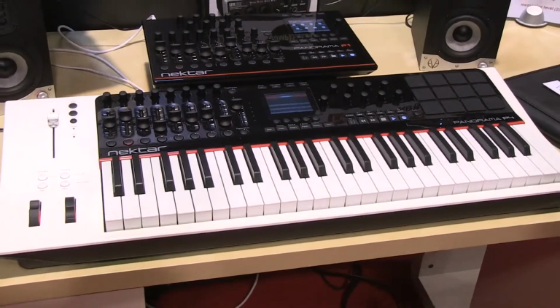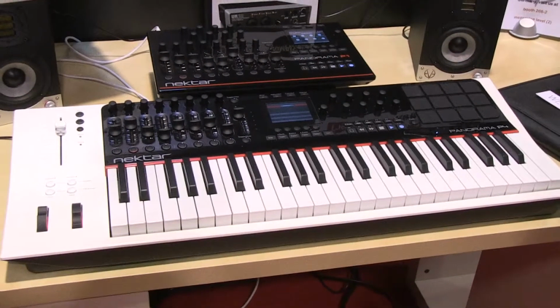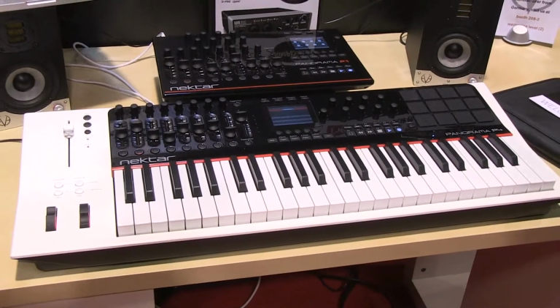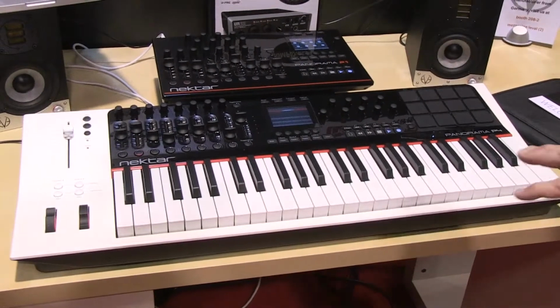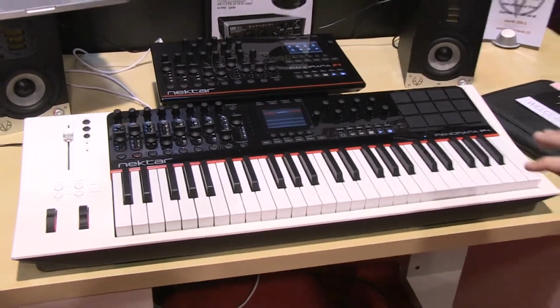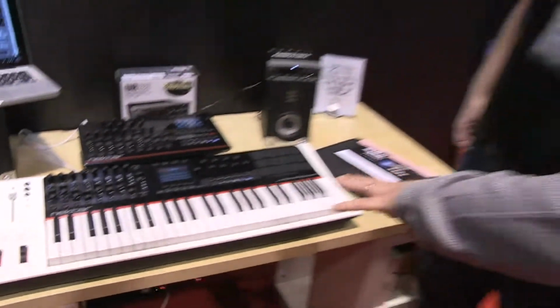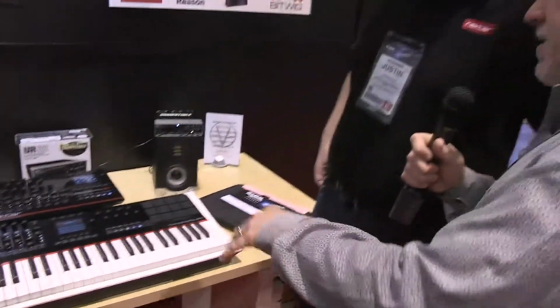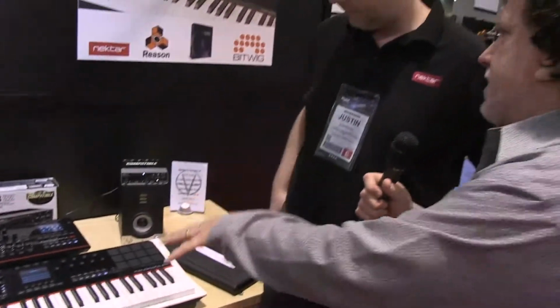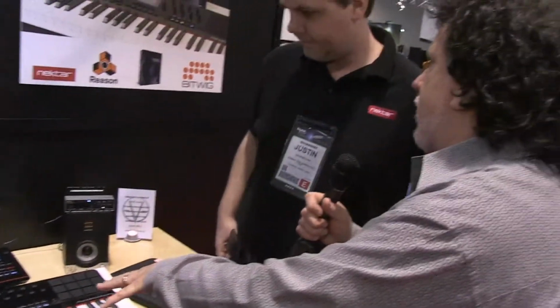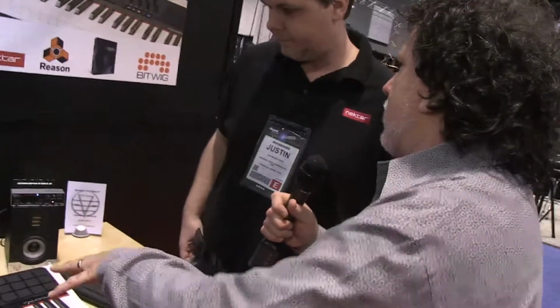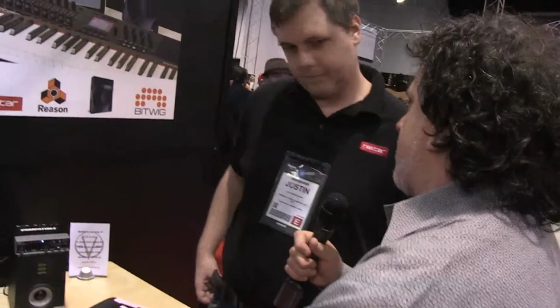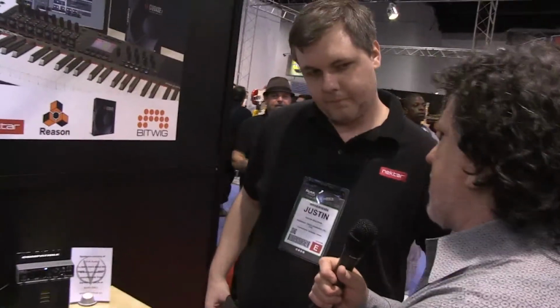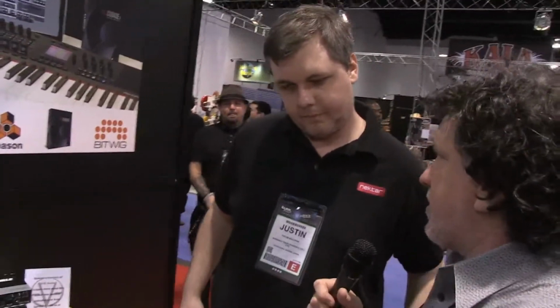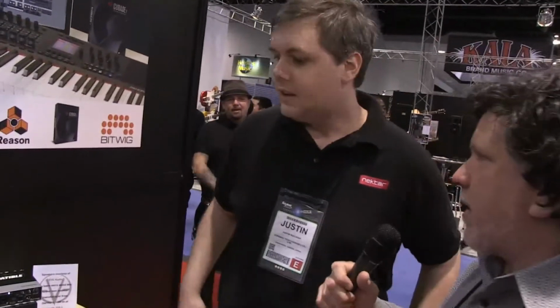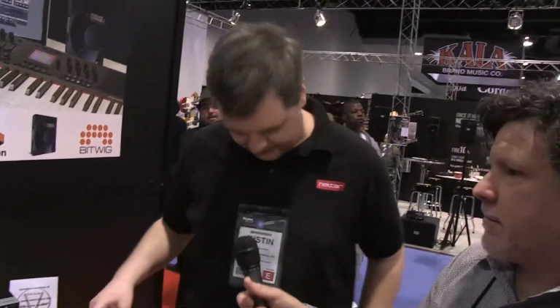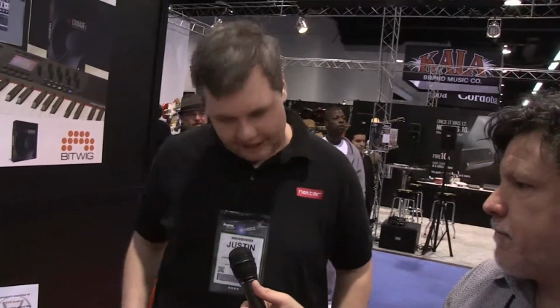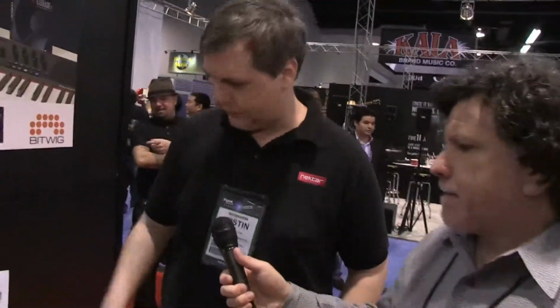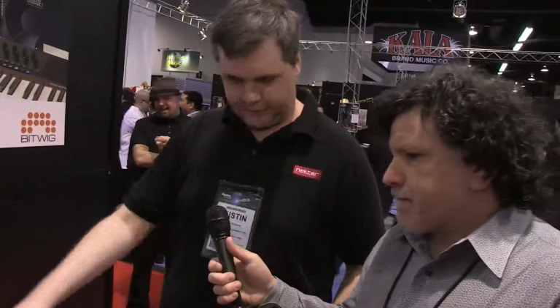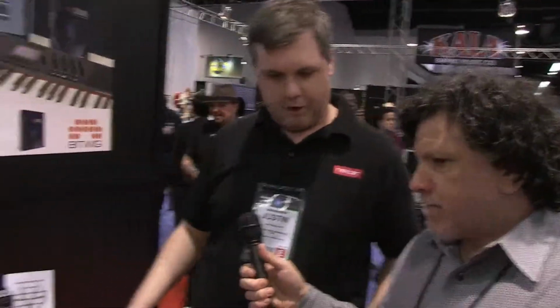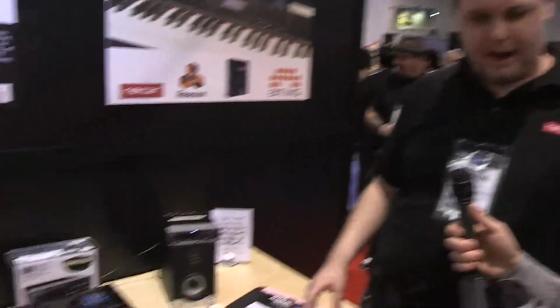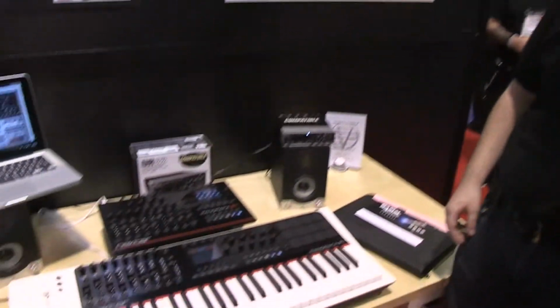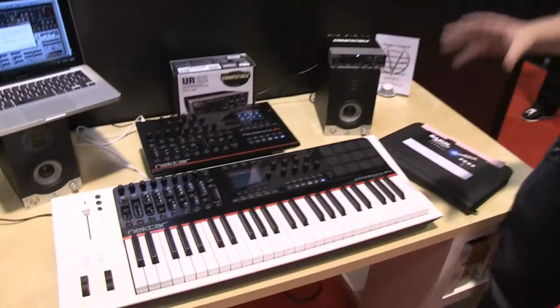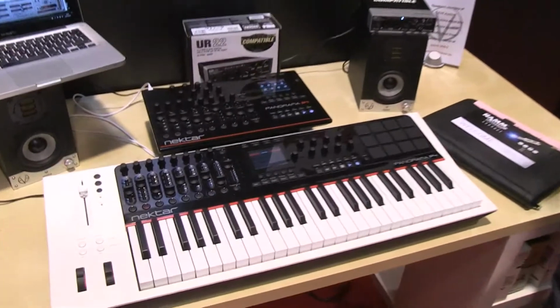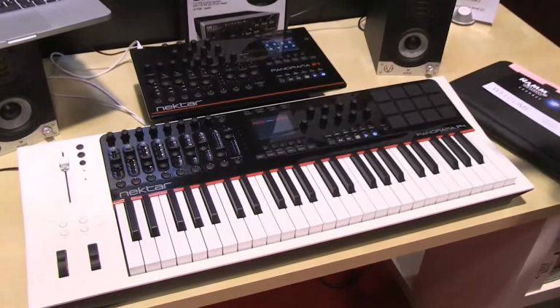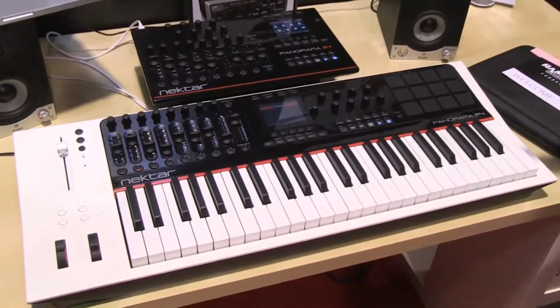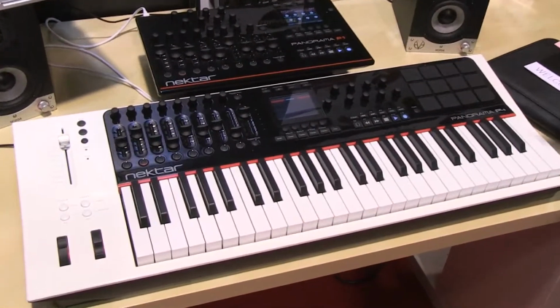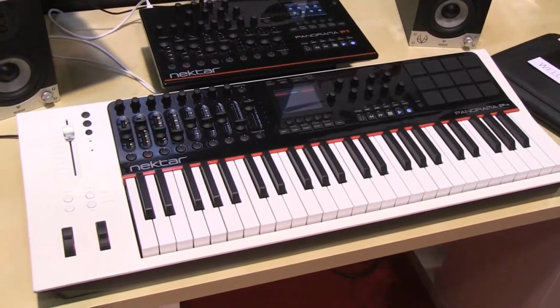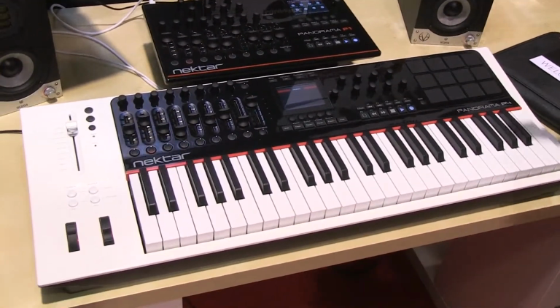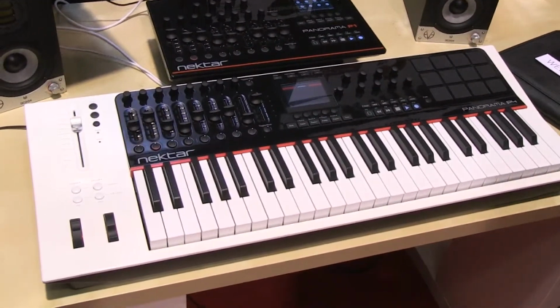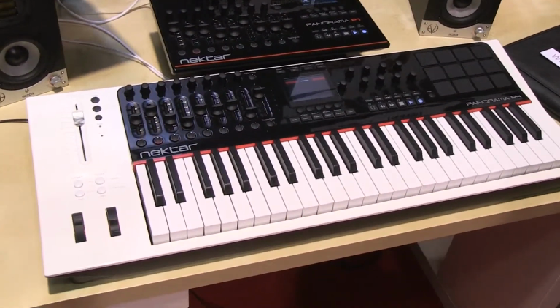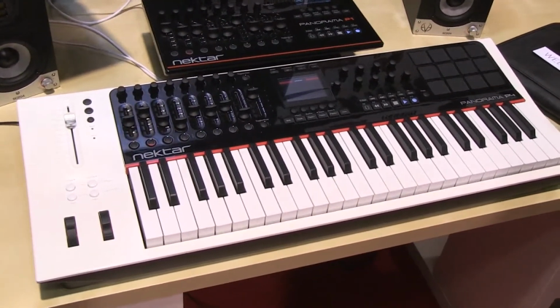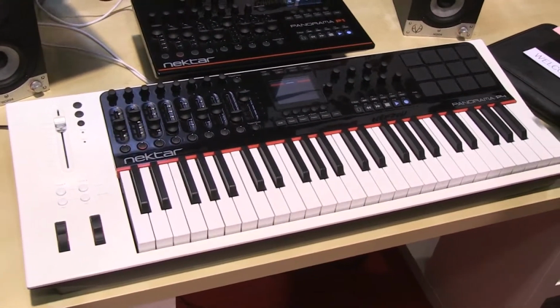This is a special keyboard — it's not a generic keyboard. You actually had this designed for this instrument, correct? Yeah, that's correct. This is a custom keyboard made by us. In fact, my boss spent a lot of time with a lot of attention to detail to try to get this right.